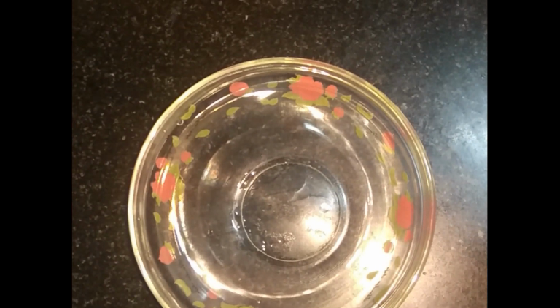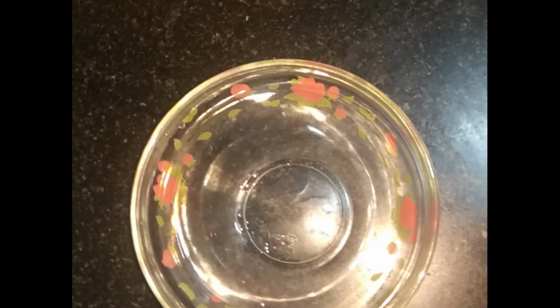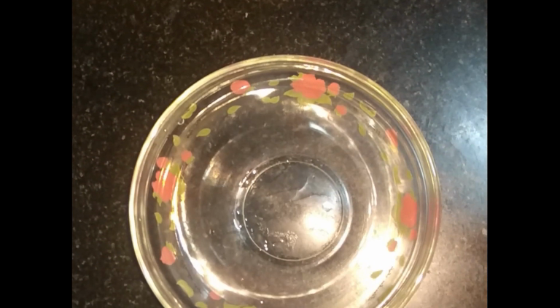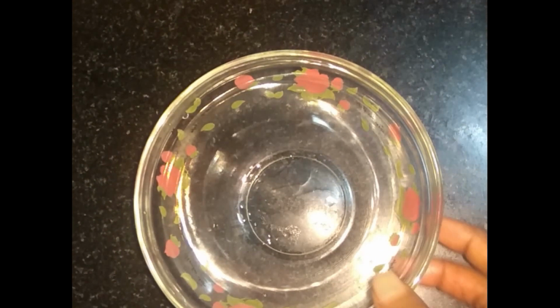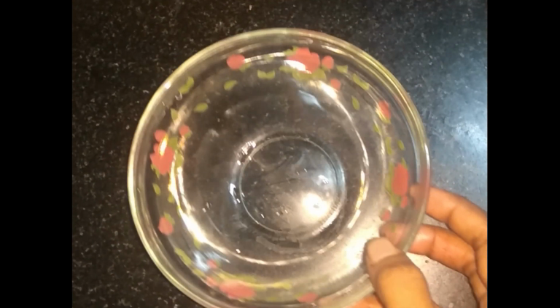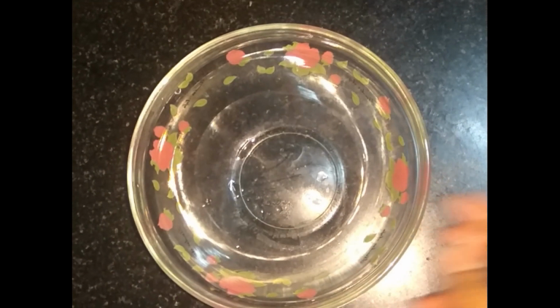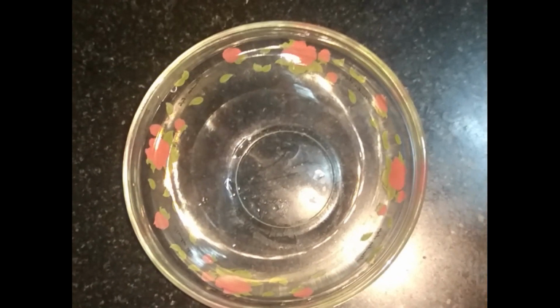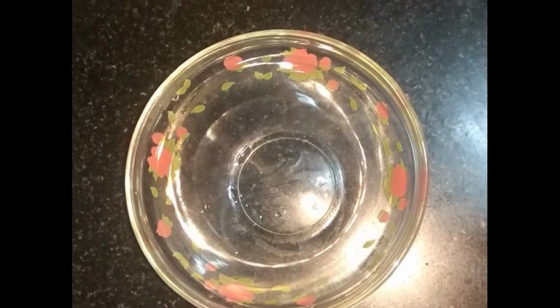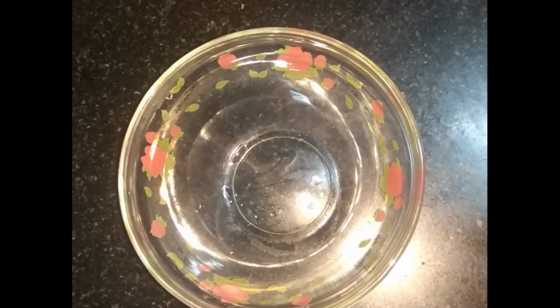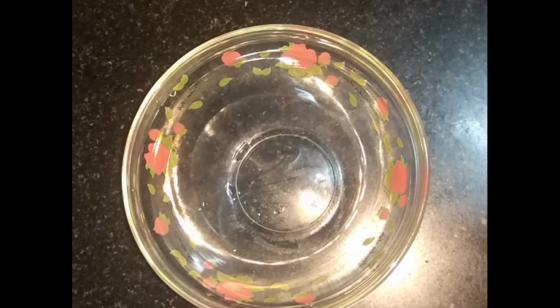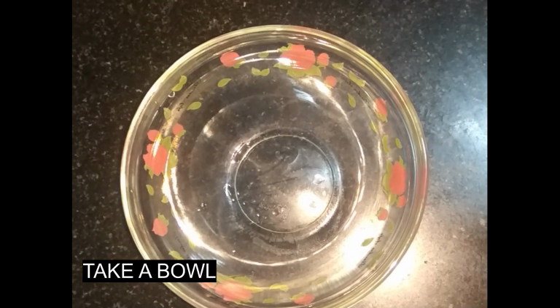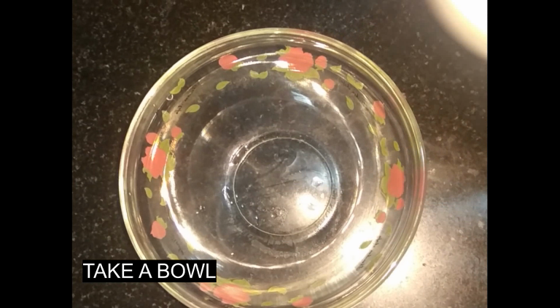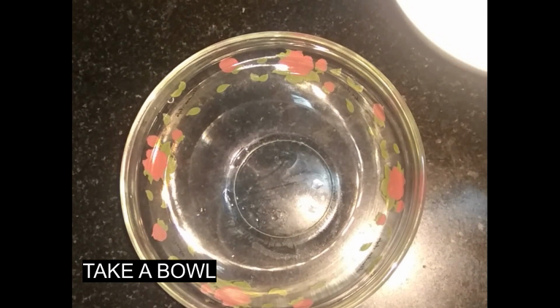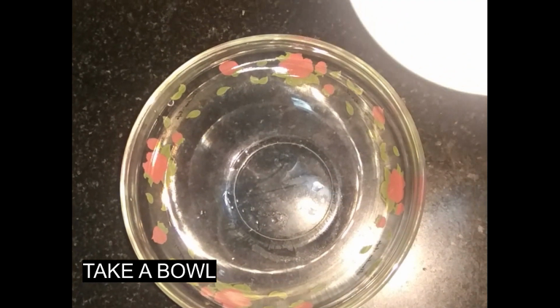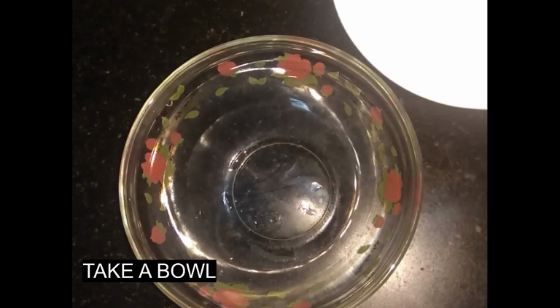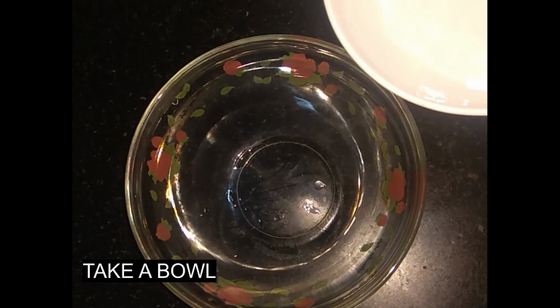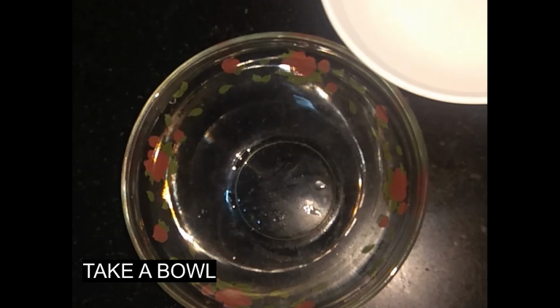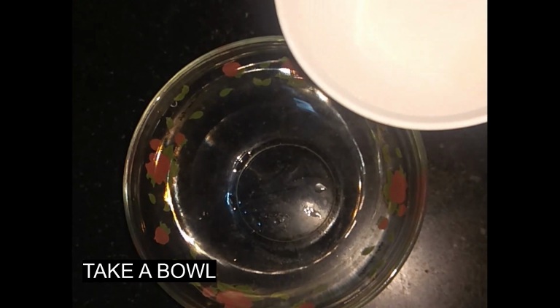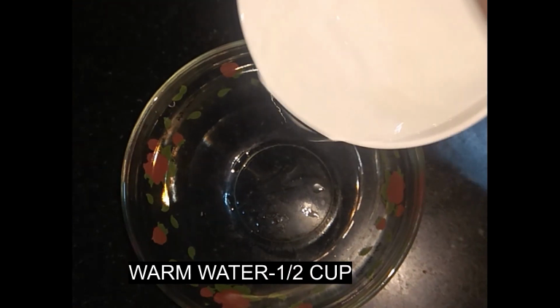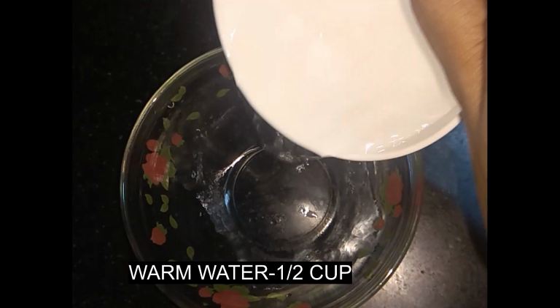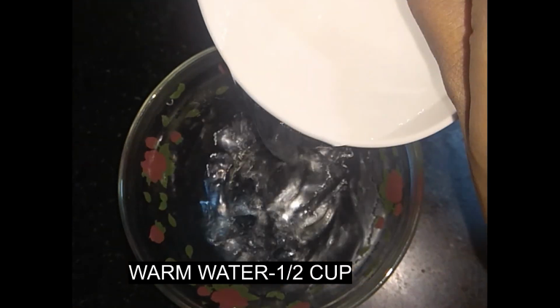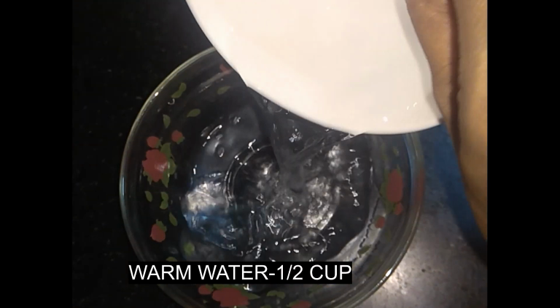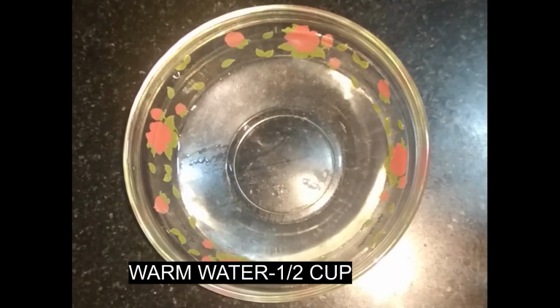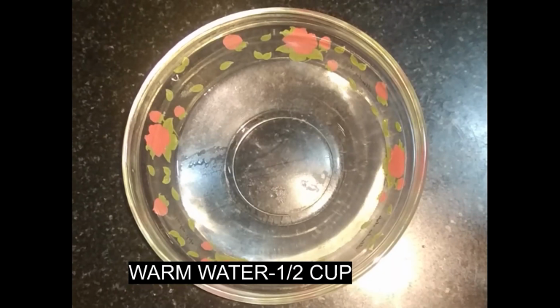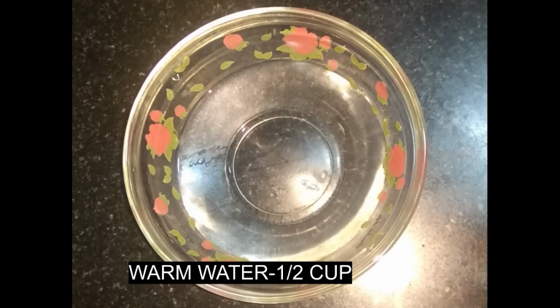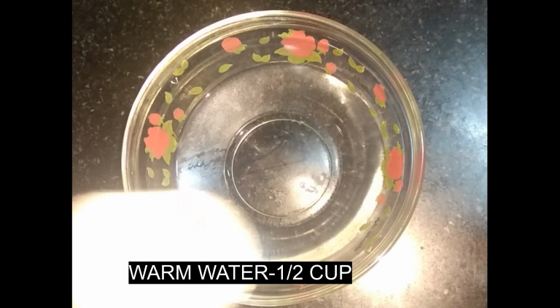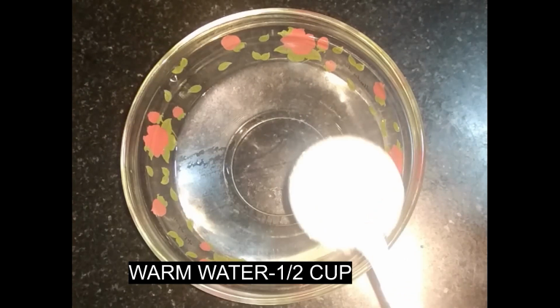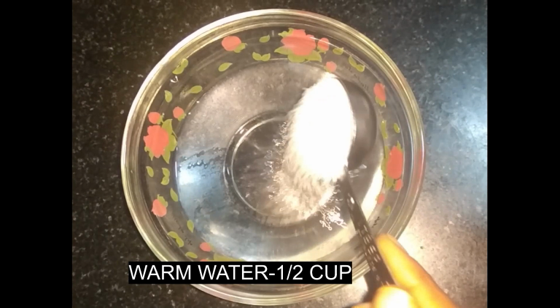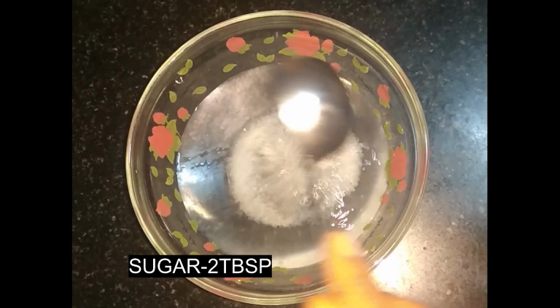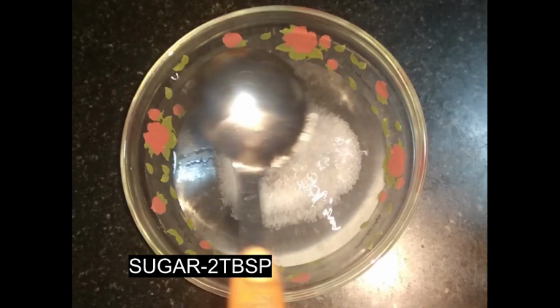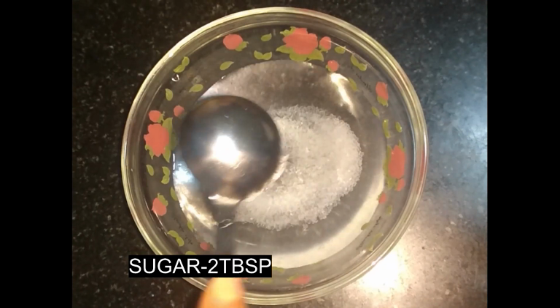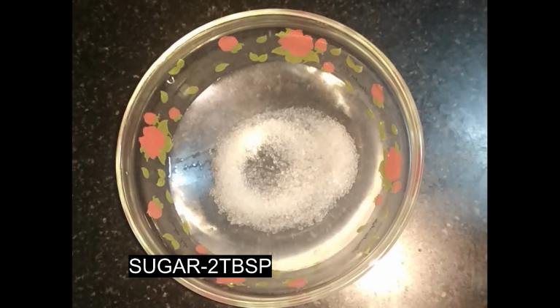I am going to add a bowl of rice. I am going to add 2 tablespoons of panchis.